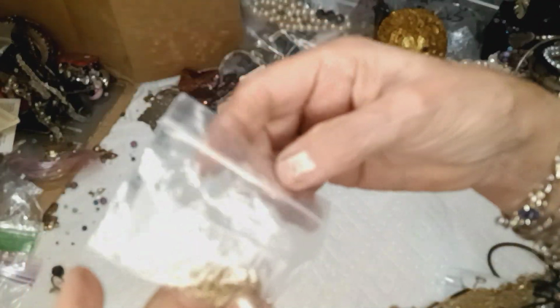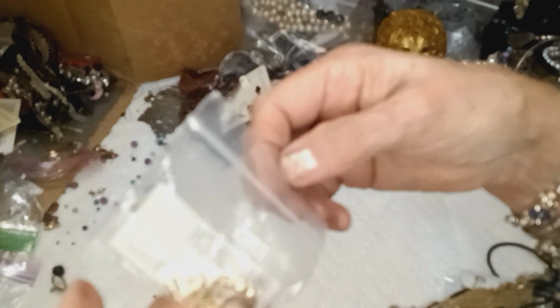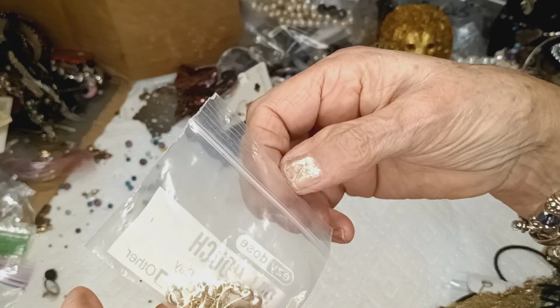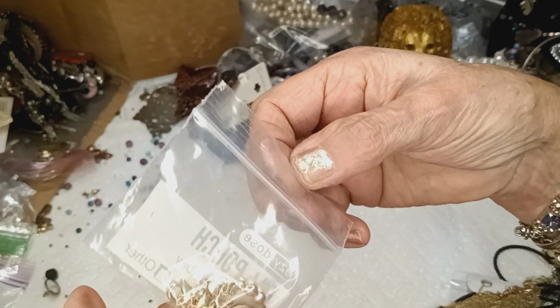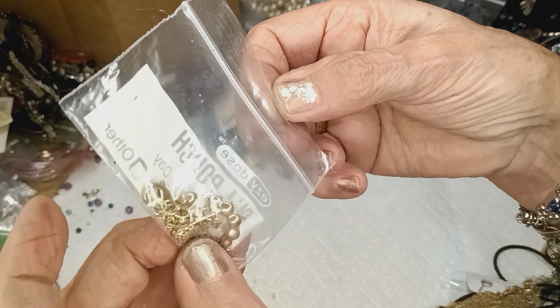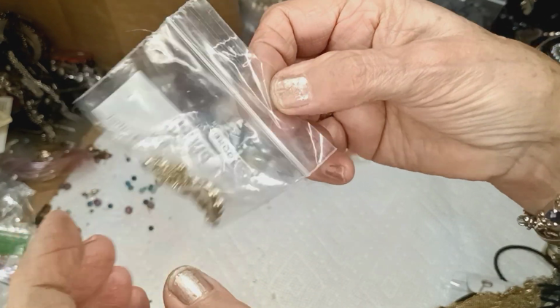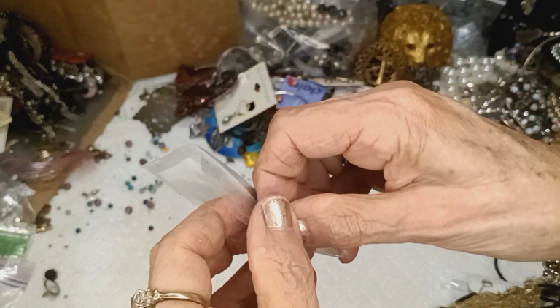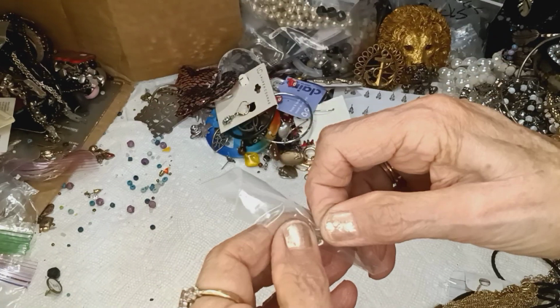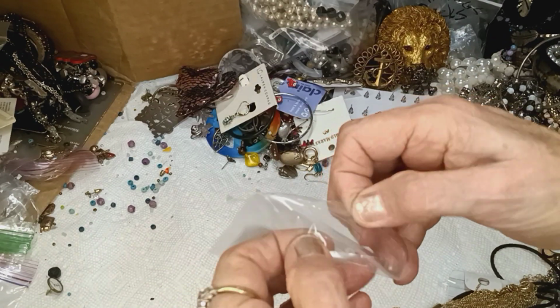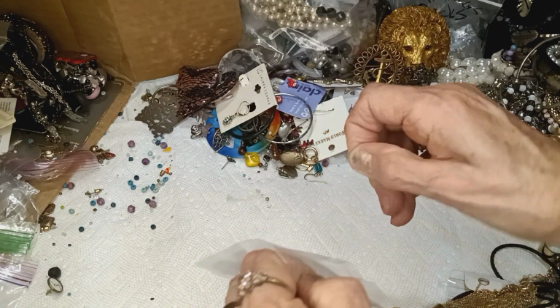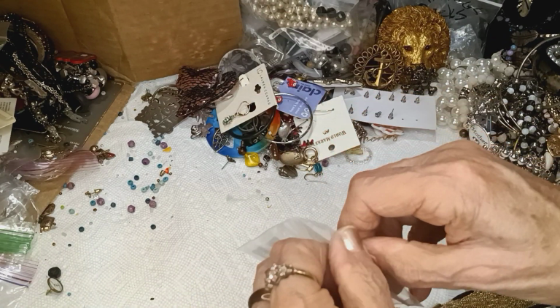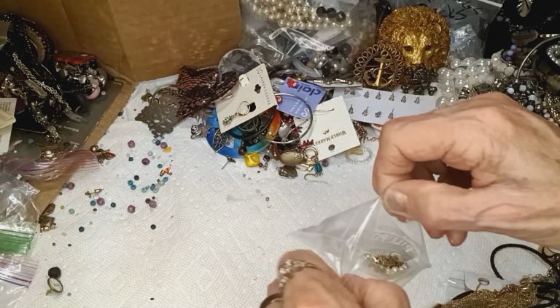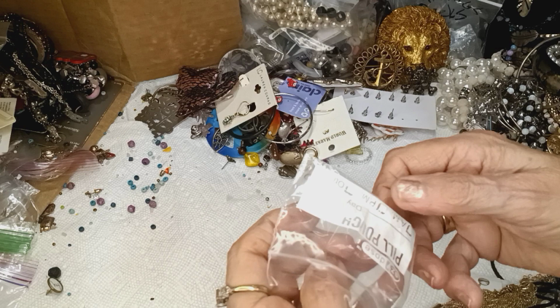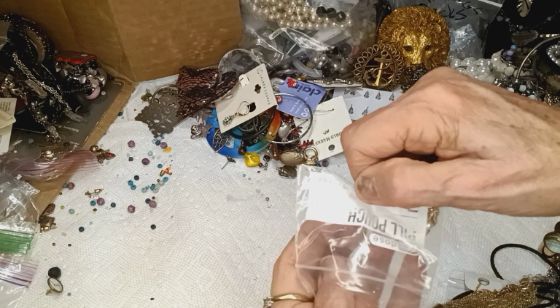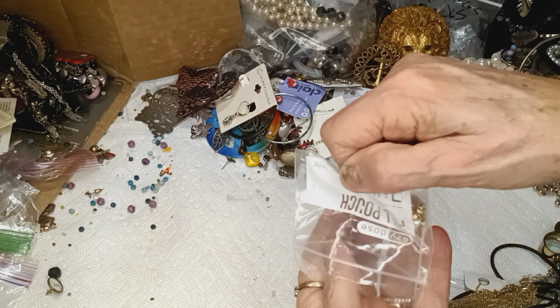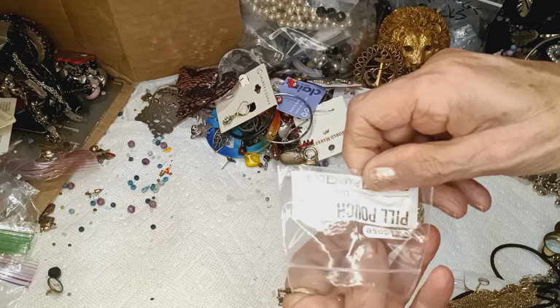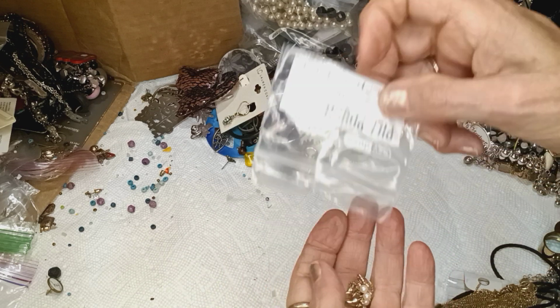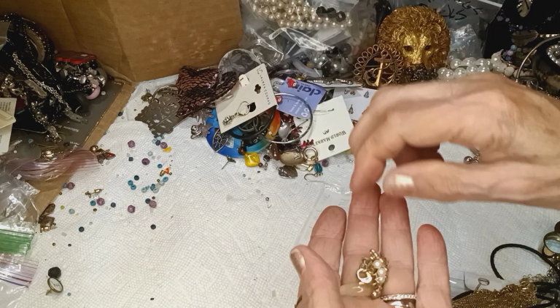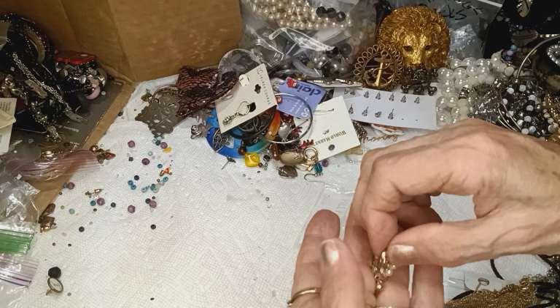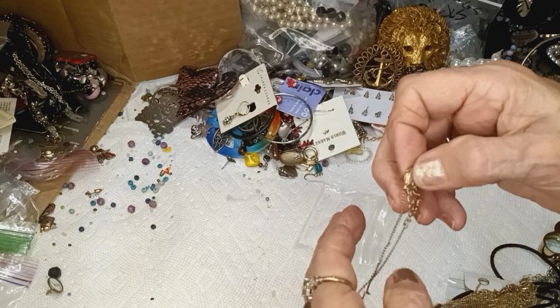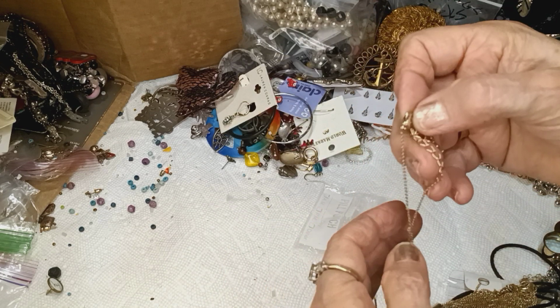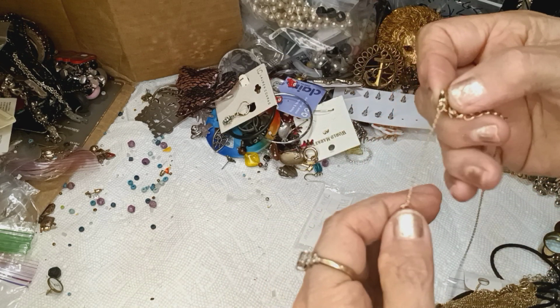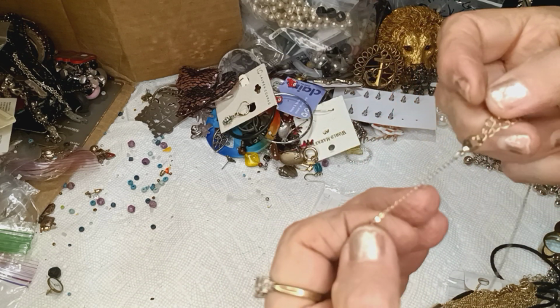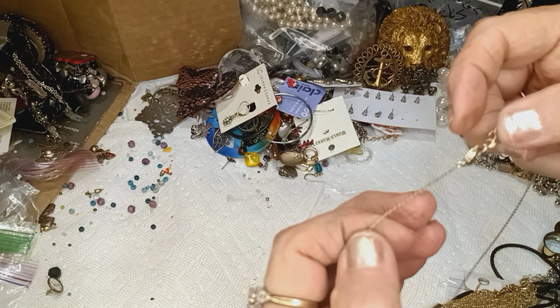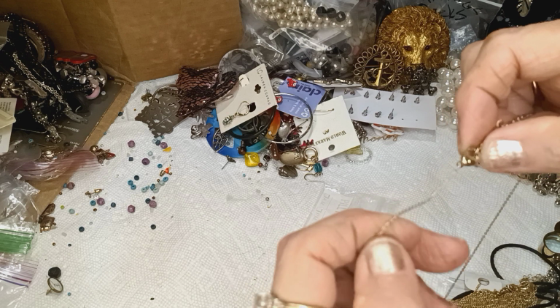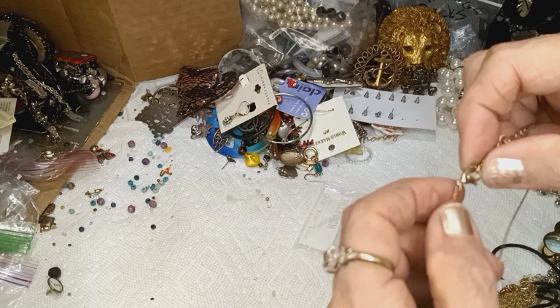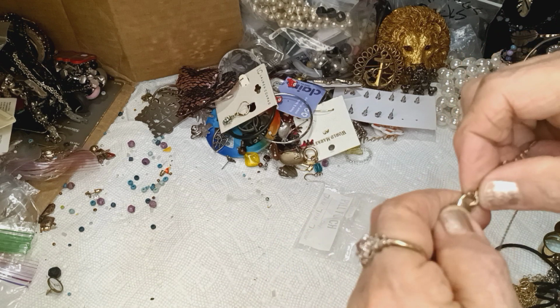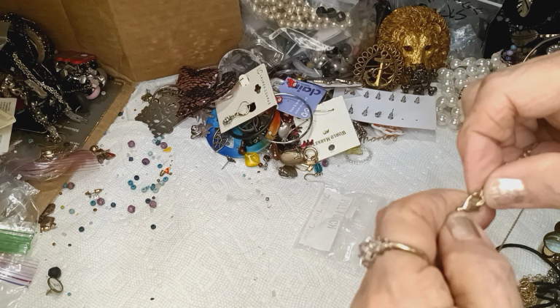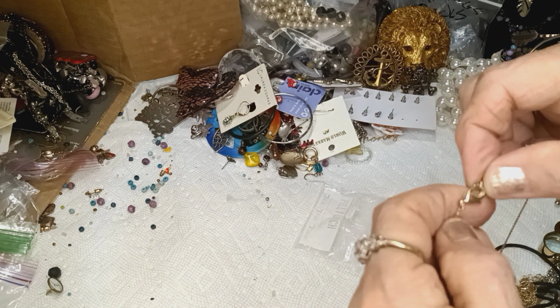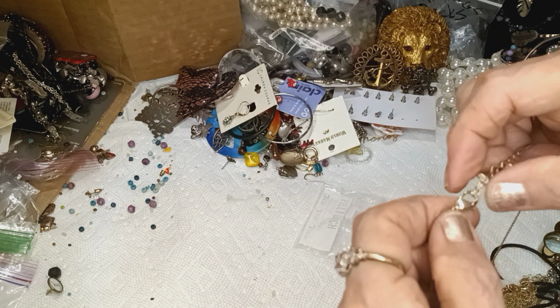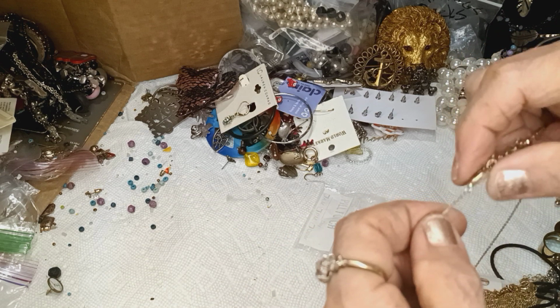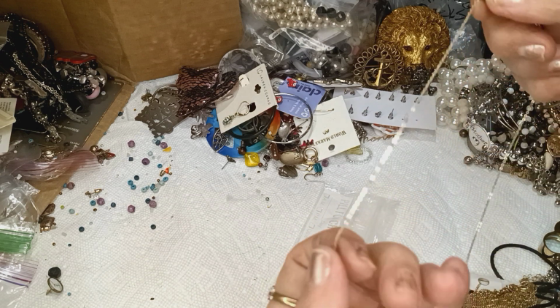We're at $1.26. In a couple more pieces we're going to be done, because then I have to upload this to the tube. We'll see how it looks being uploaded from hubby's phone.